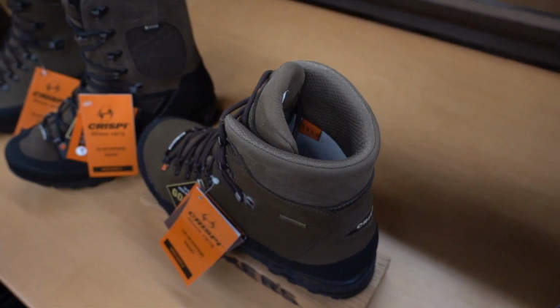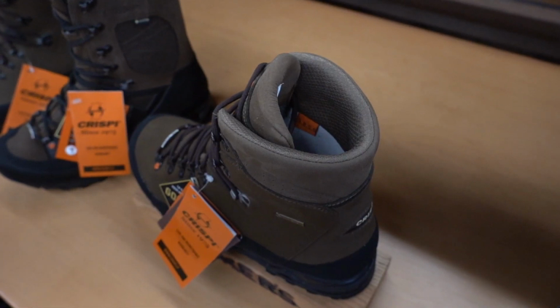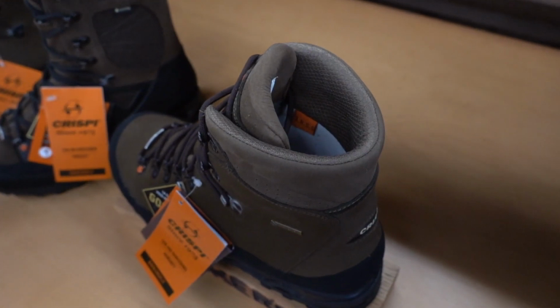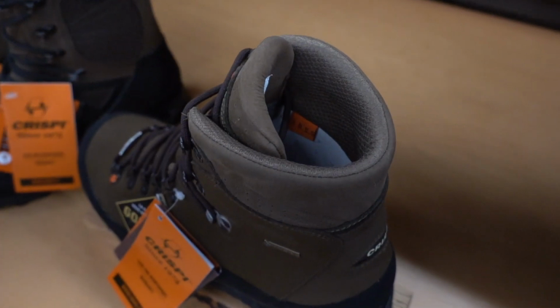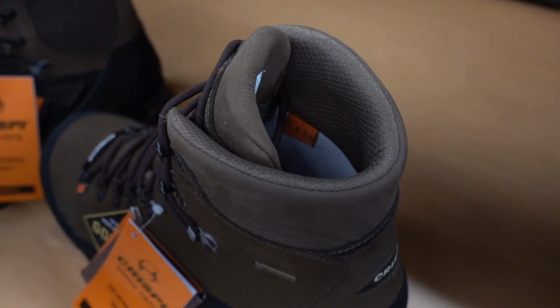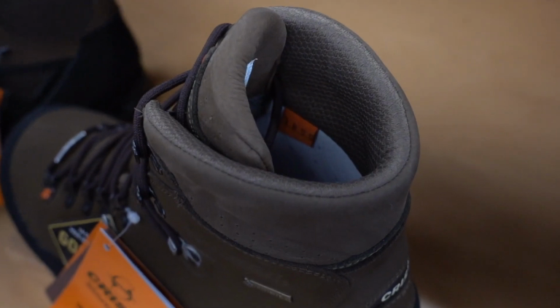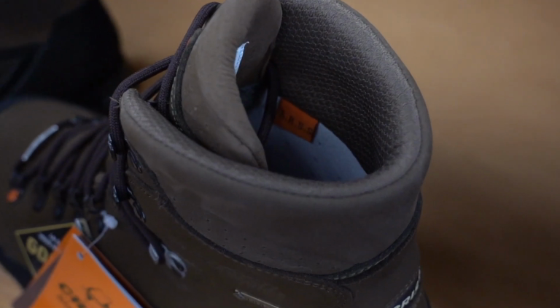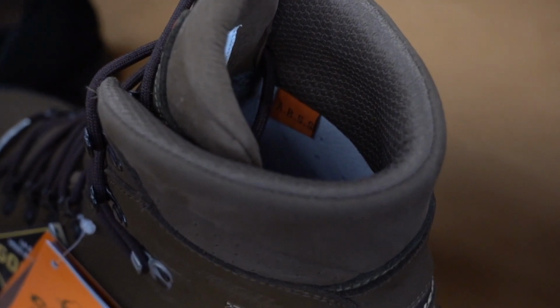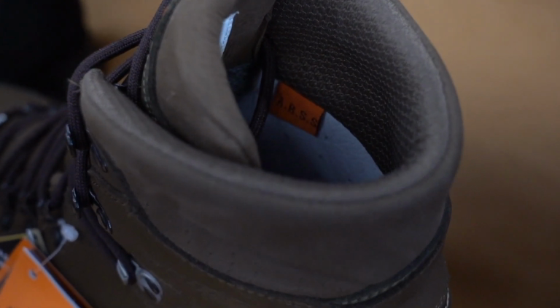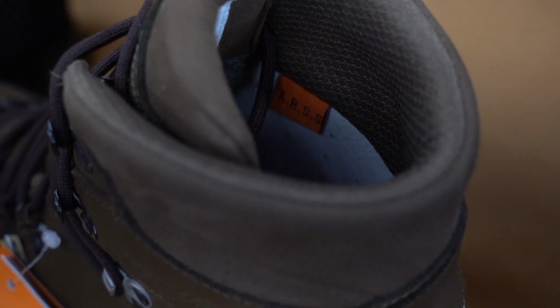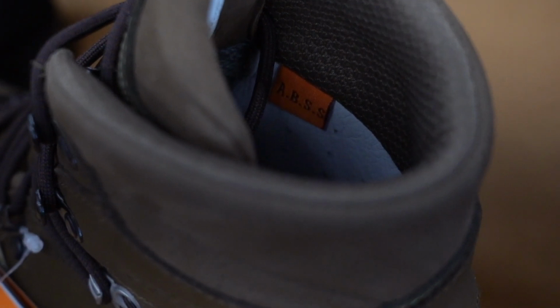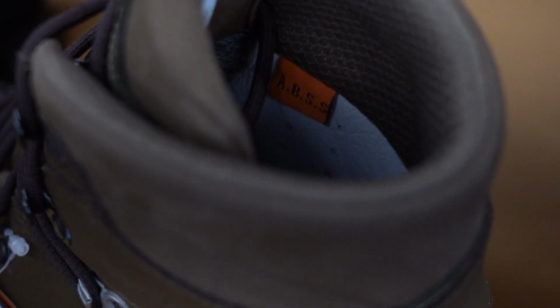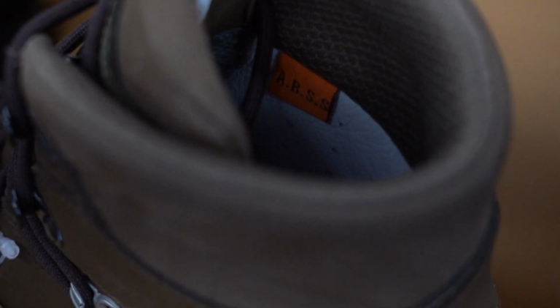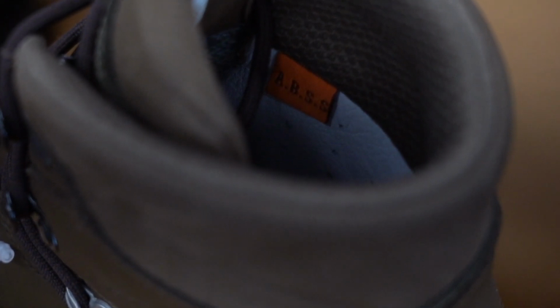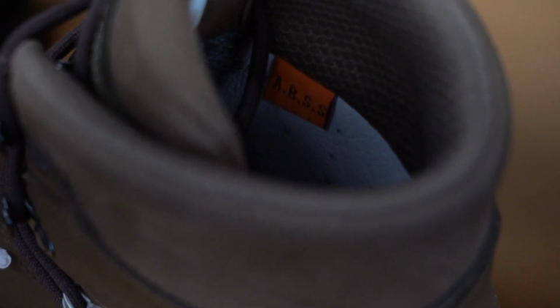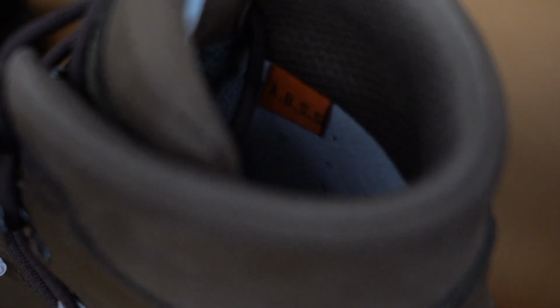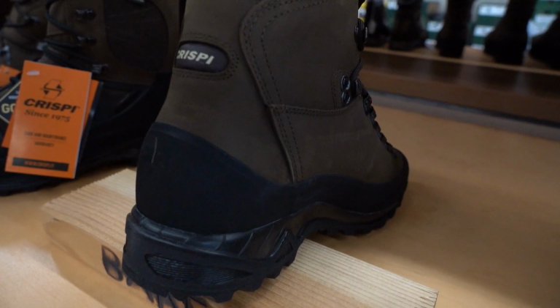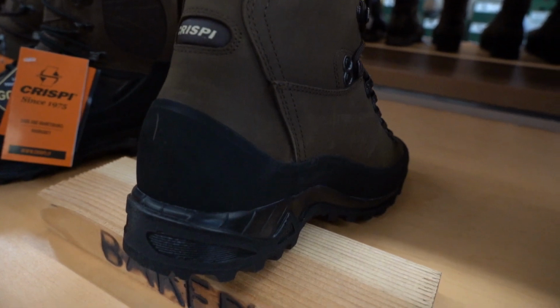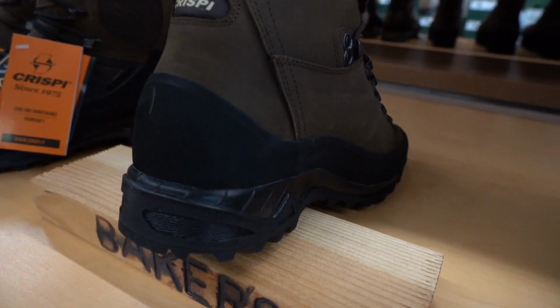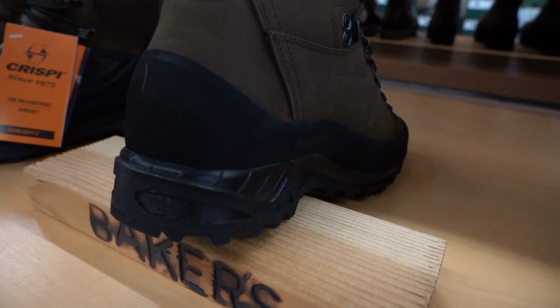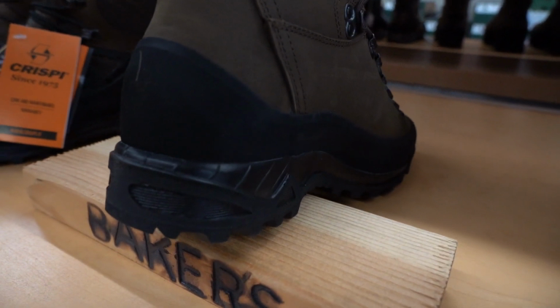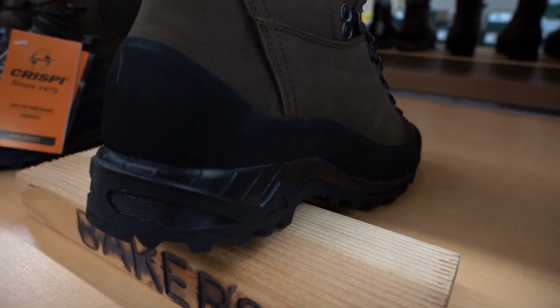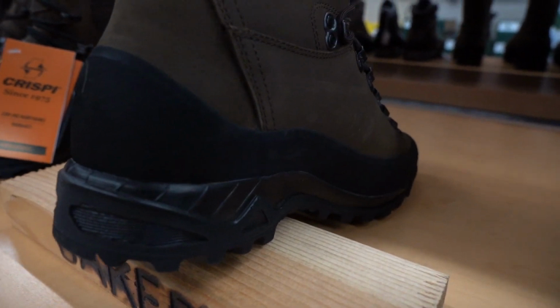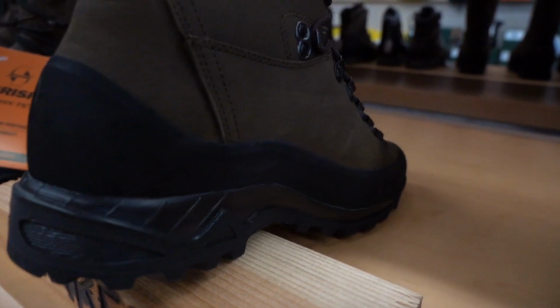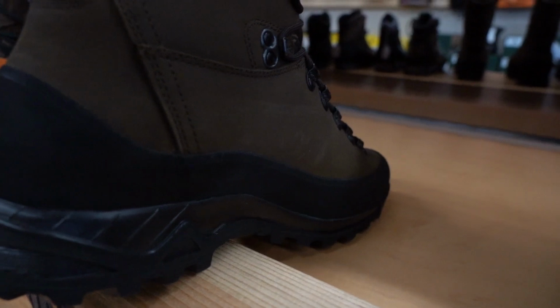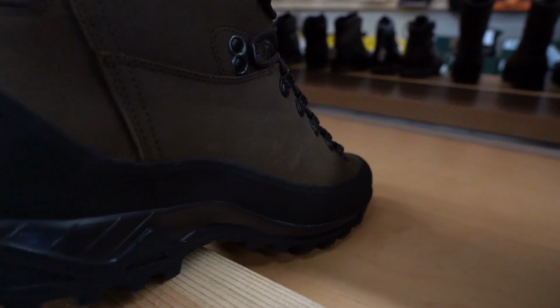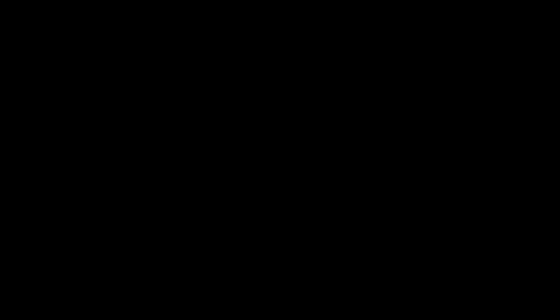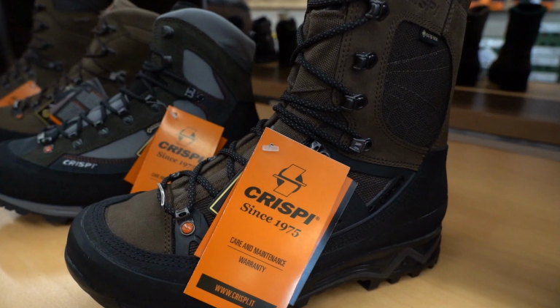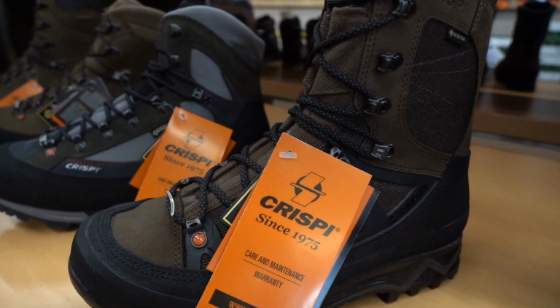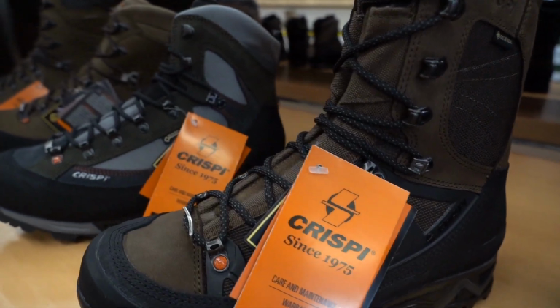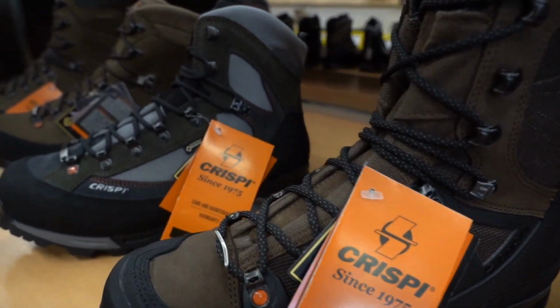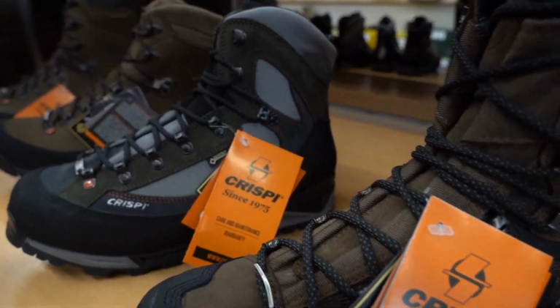One of my favorite things about this boot is their ABS-S system, which stands for Ankle Bone Support System. This is an additional leather liner and padding around your ankle to increase the overall comfort on your ankle and leg.